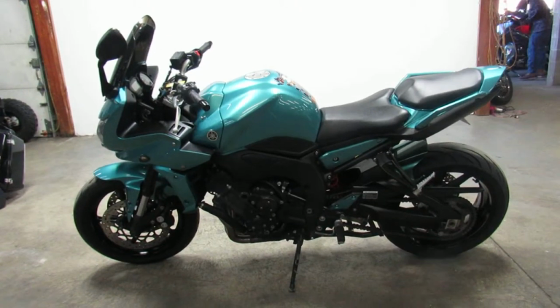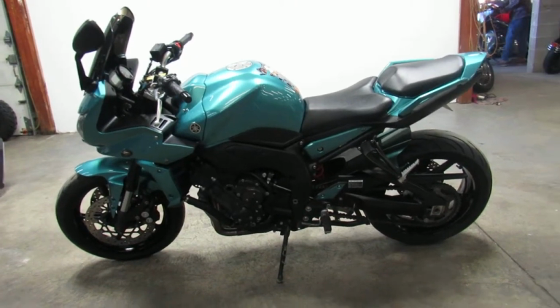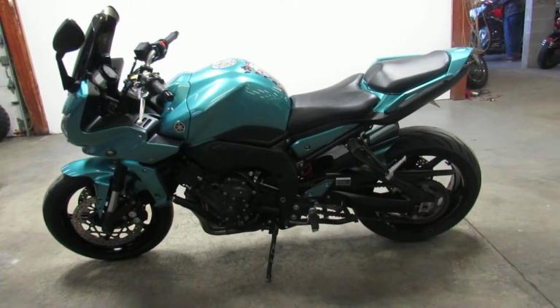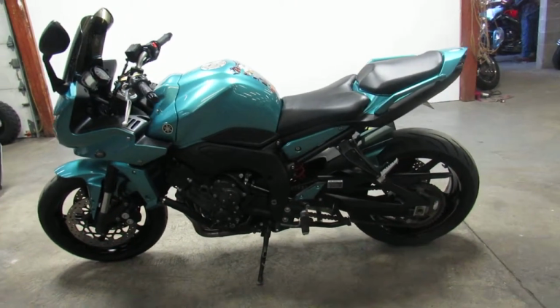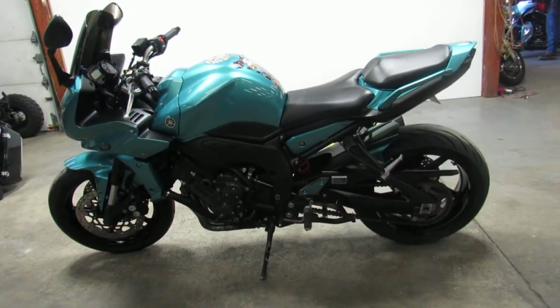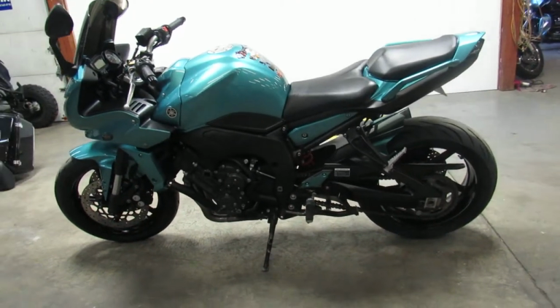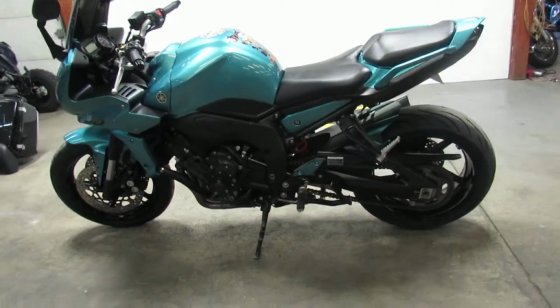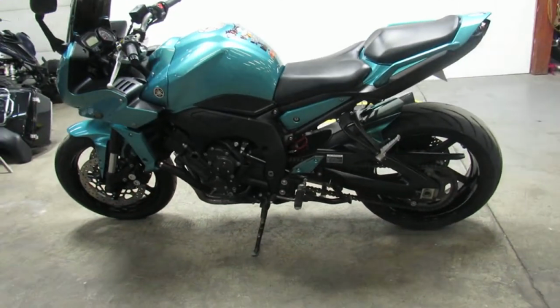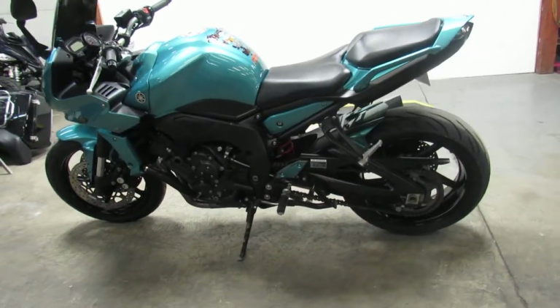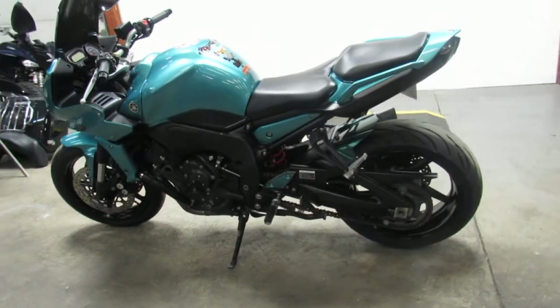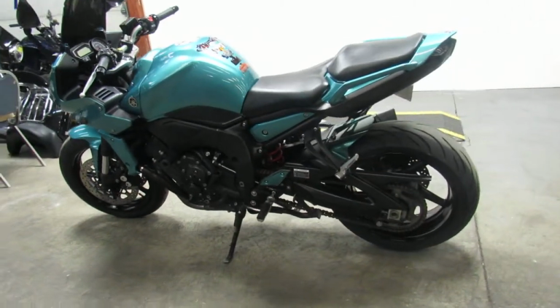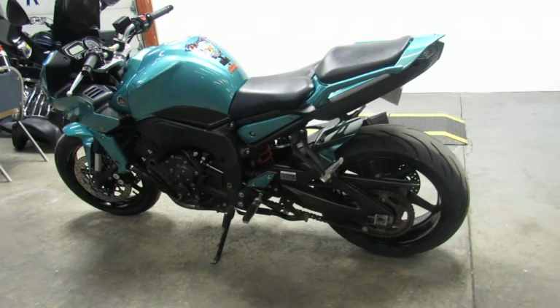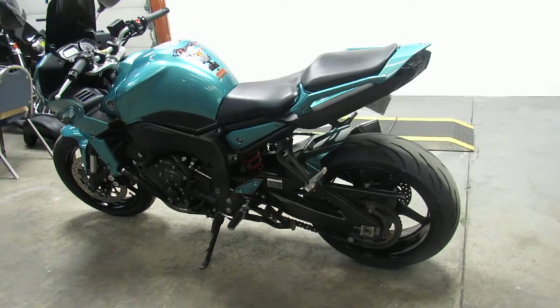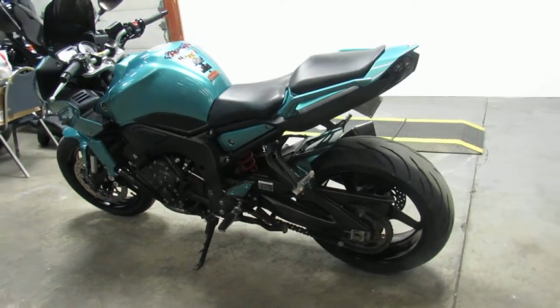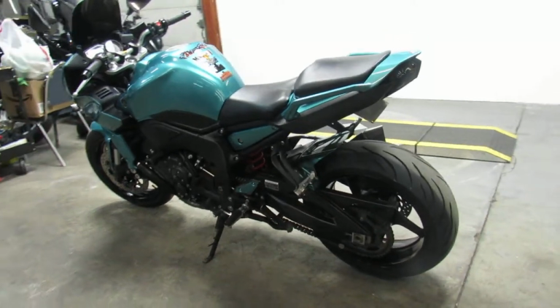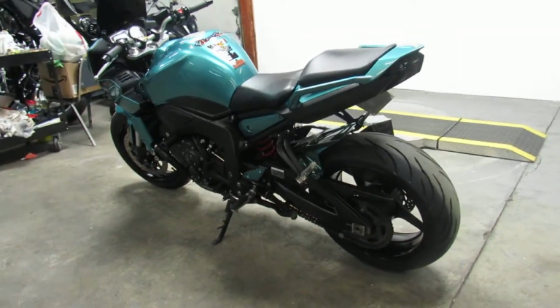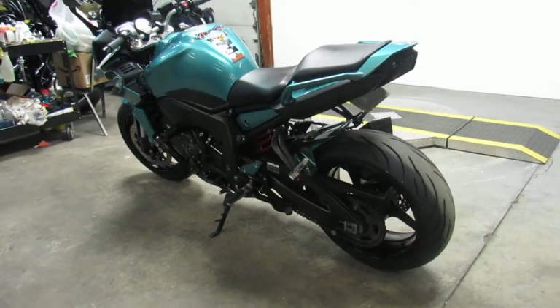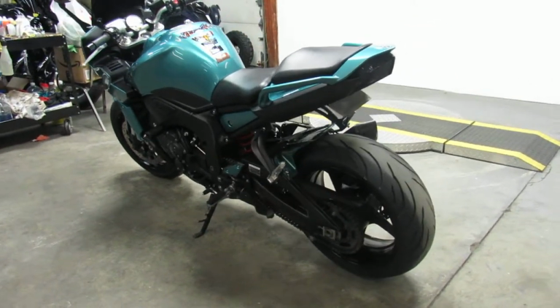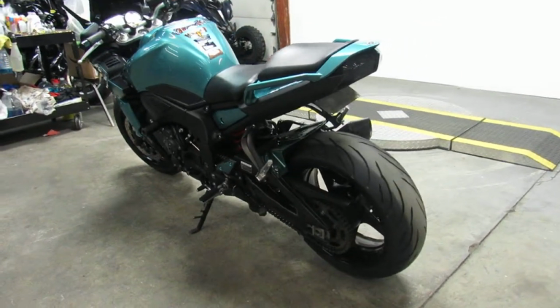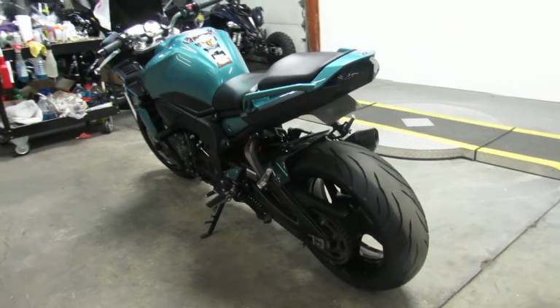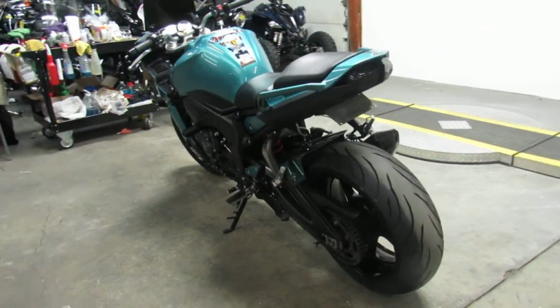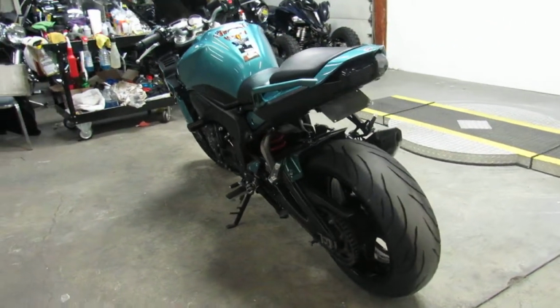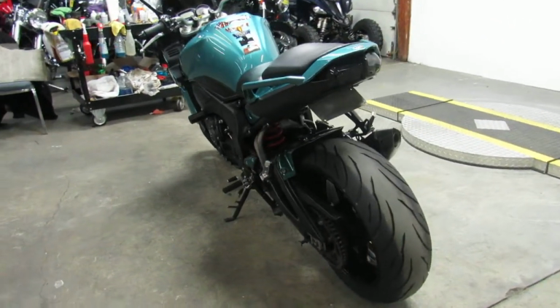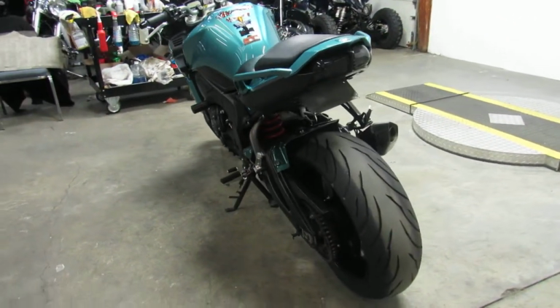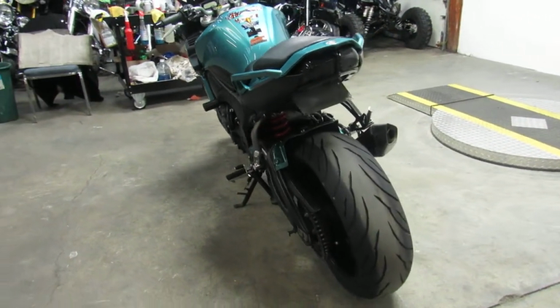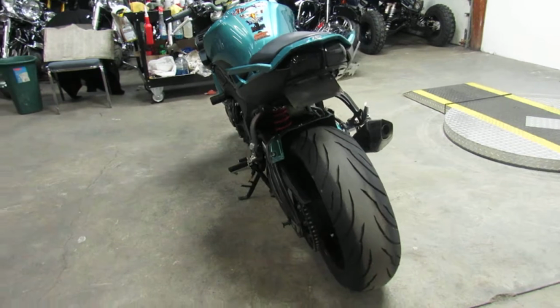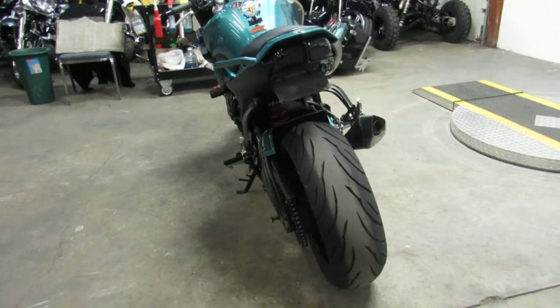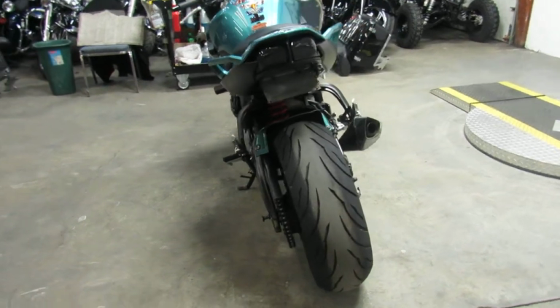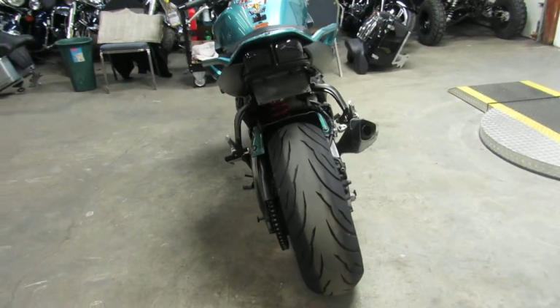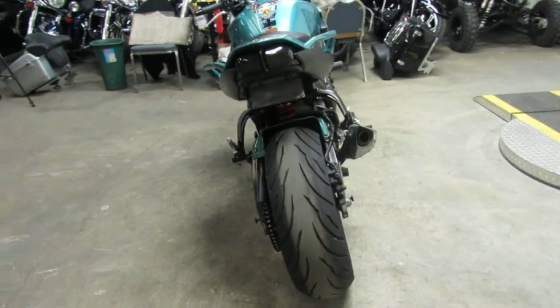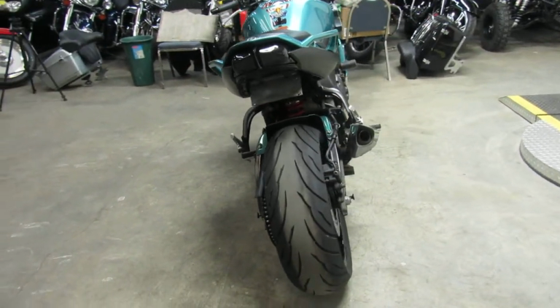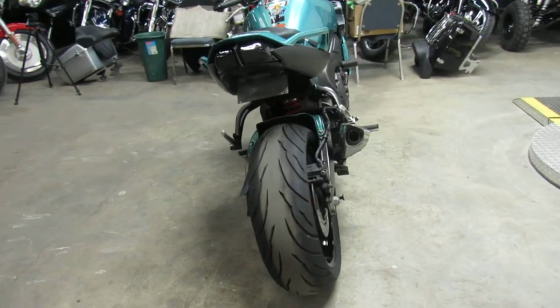Hey guys, it's ApprovalPowerSports.com here doing some videos on the used sport bikes. We carry a large selection of pre-owned Suzuki, Yamaha, Honda, and Kawasaki — over 250 used in stock.